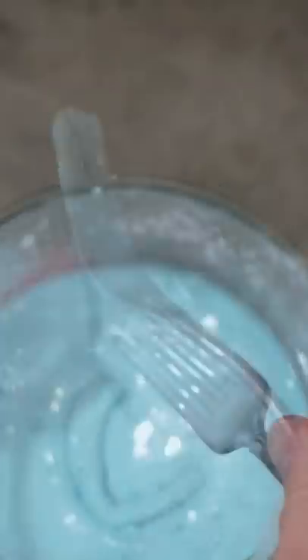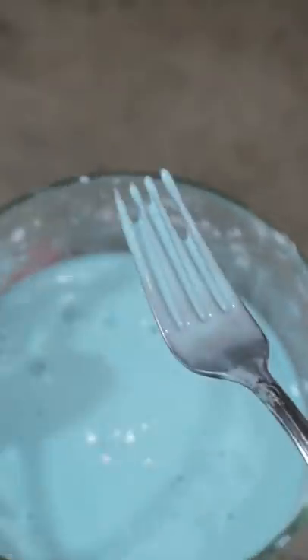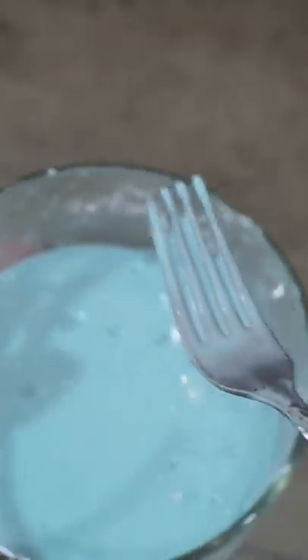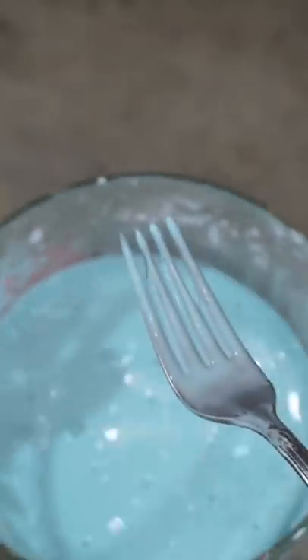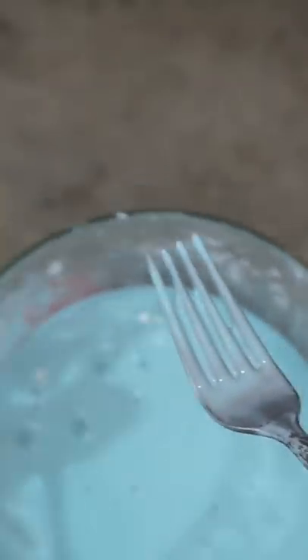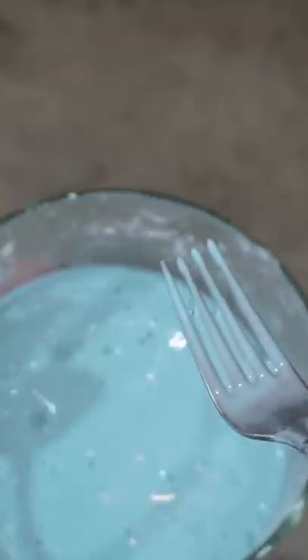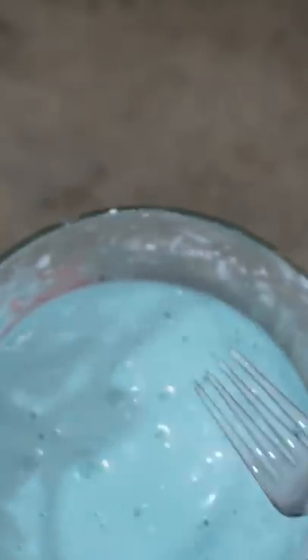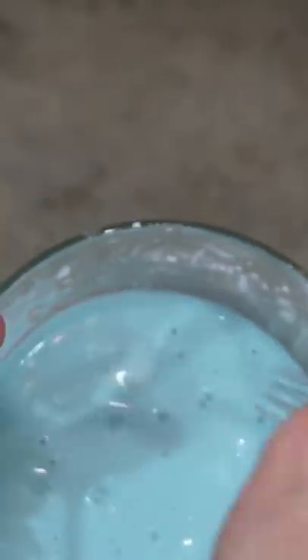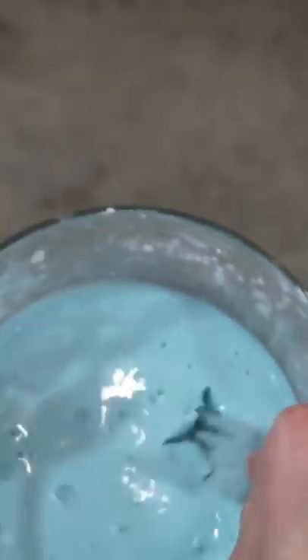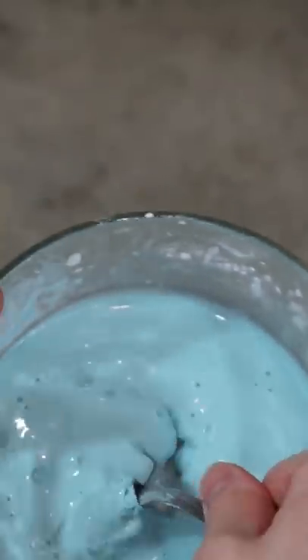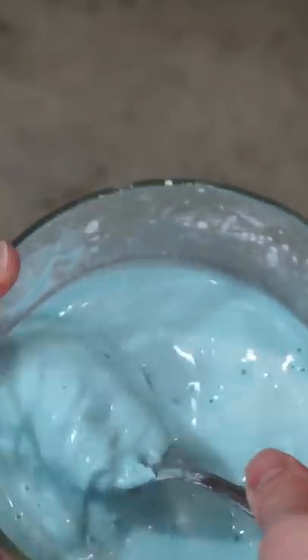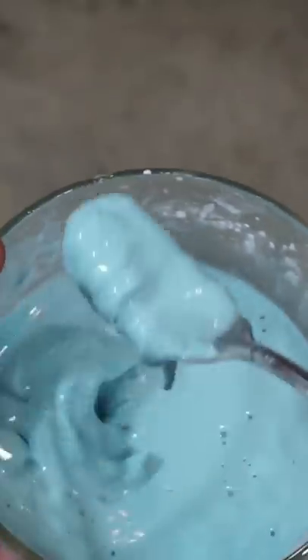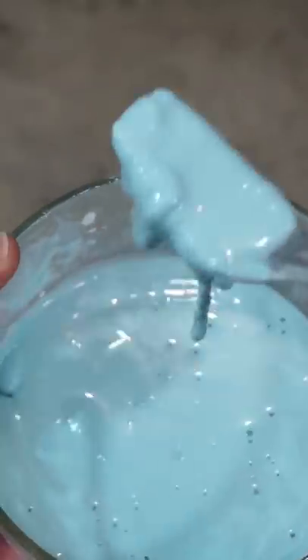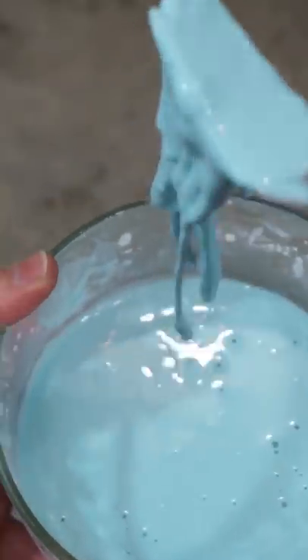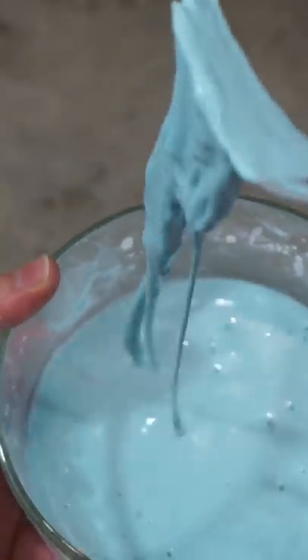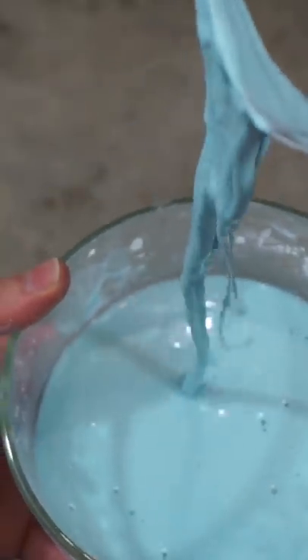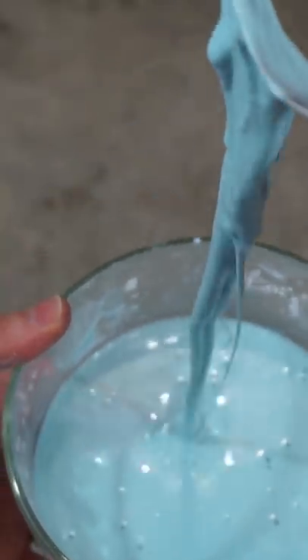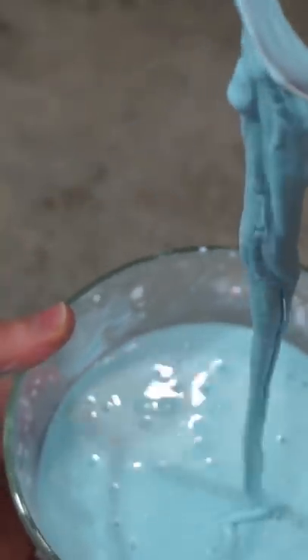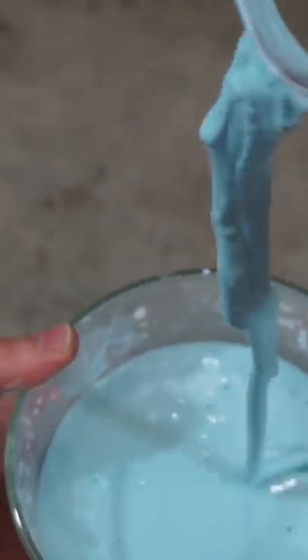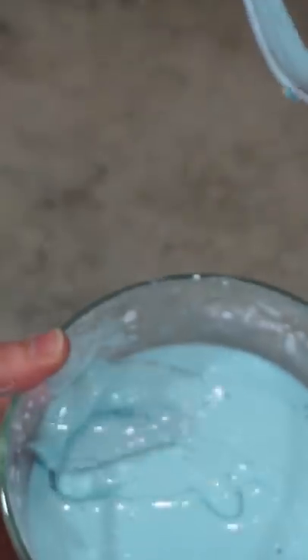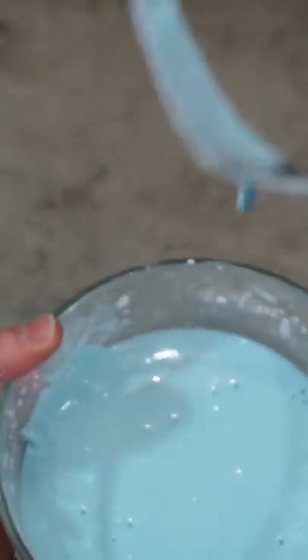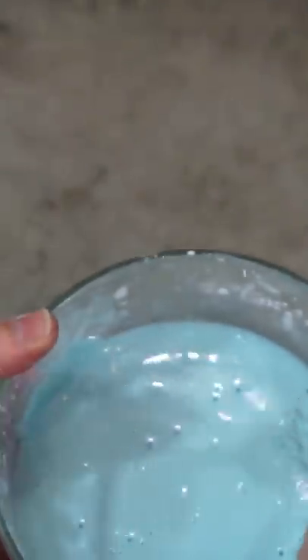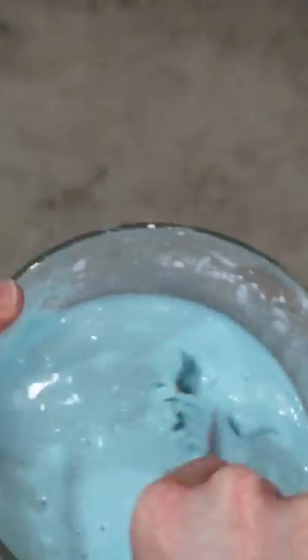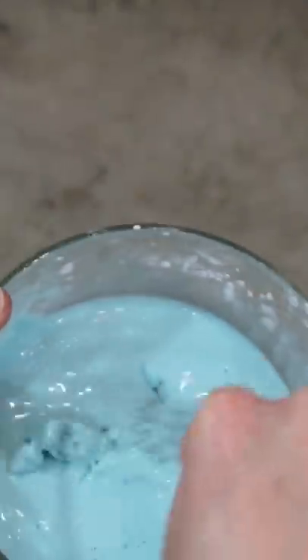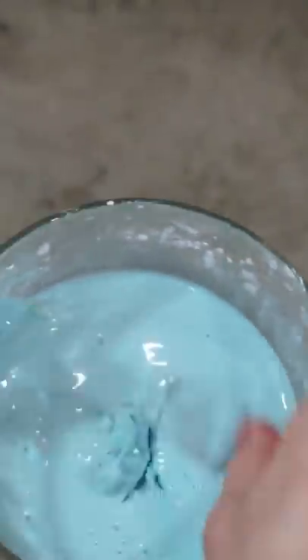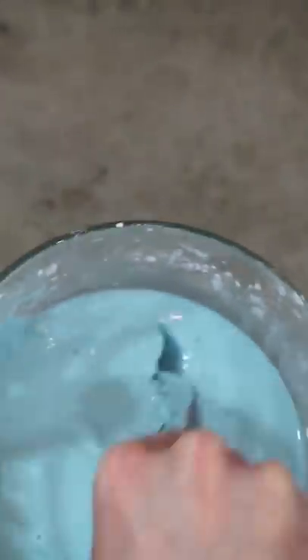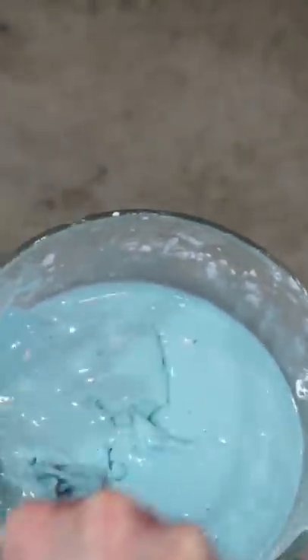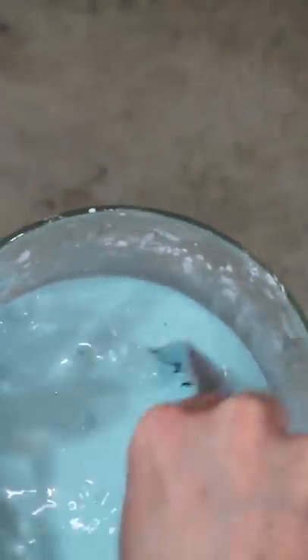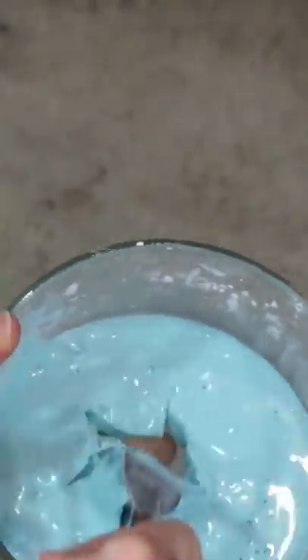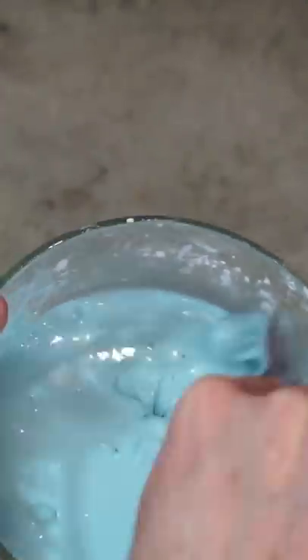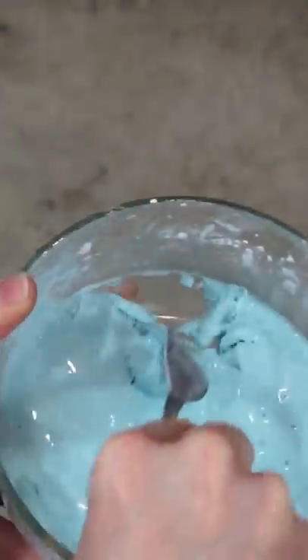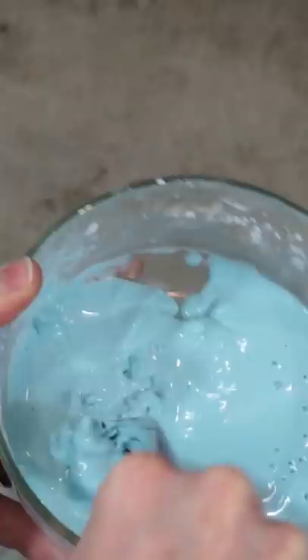So you can see how this looks just like a normal liquid until you actually try to move it. And it becomes a solid when you try to move it quickly.